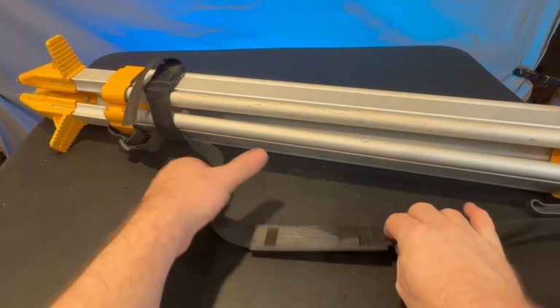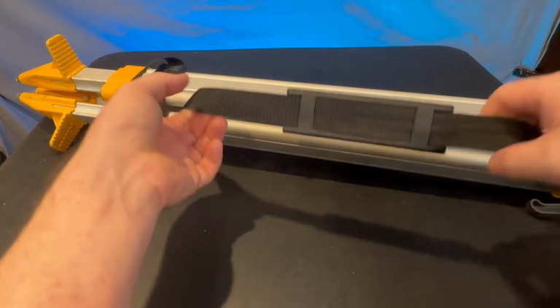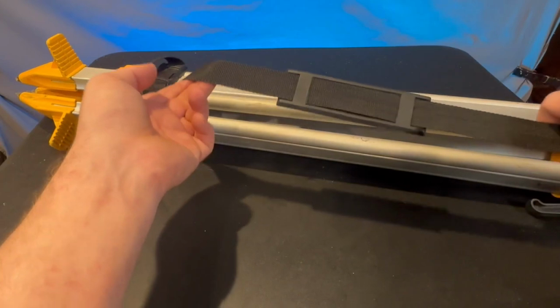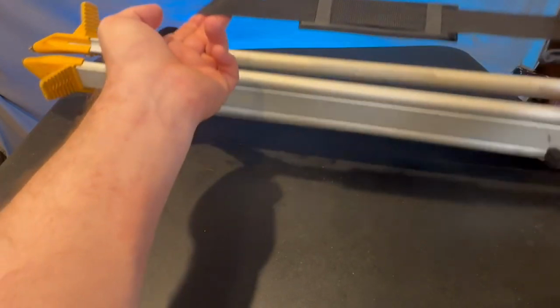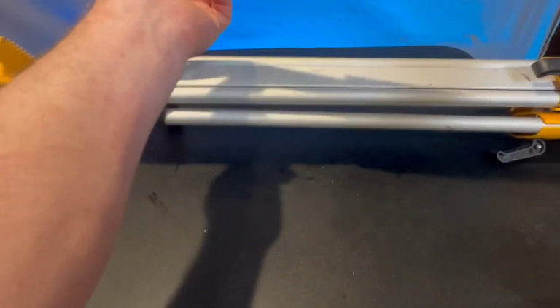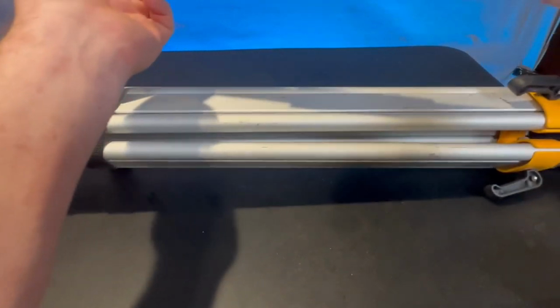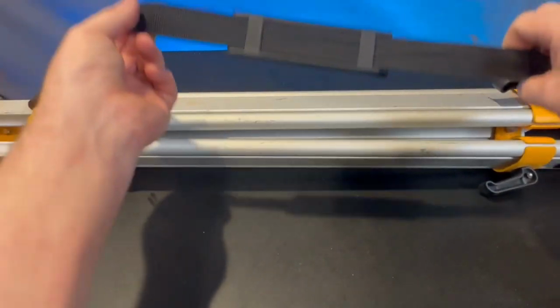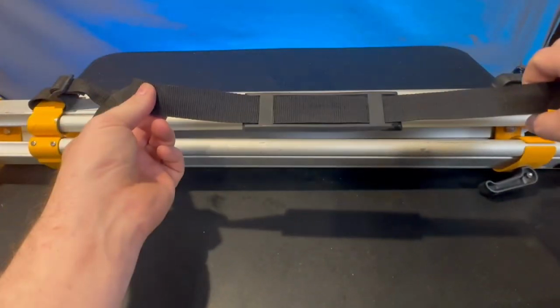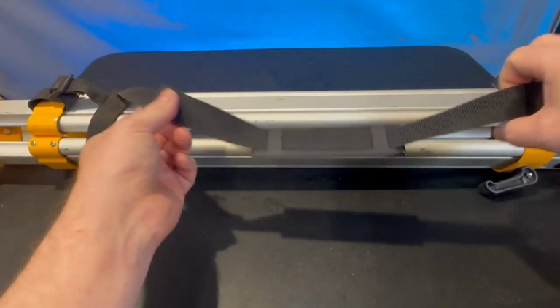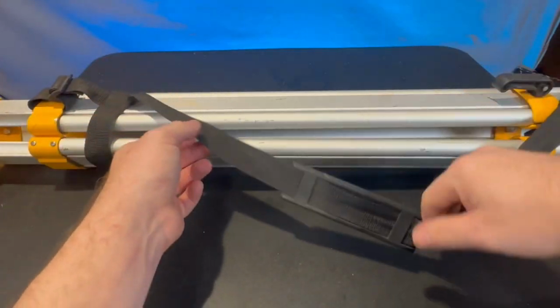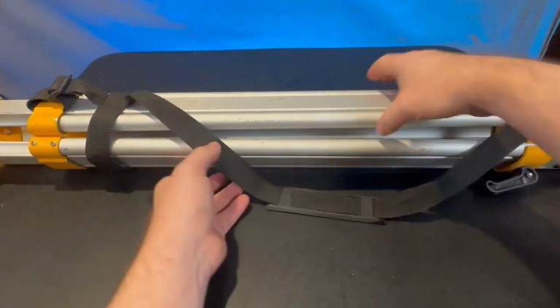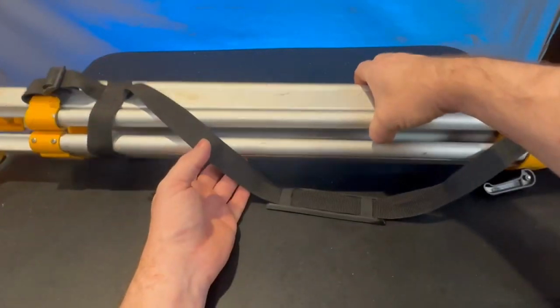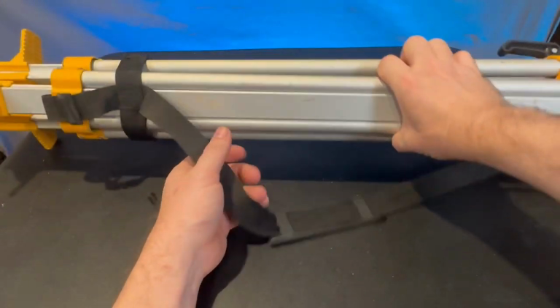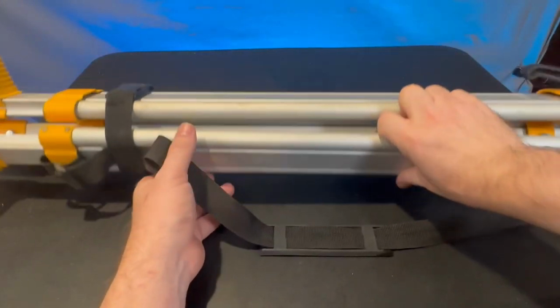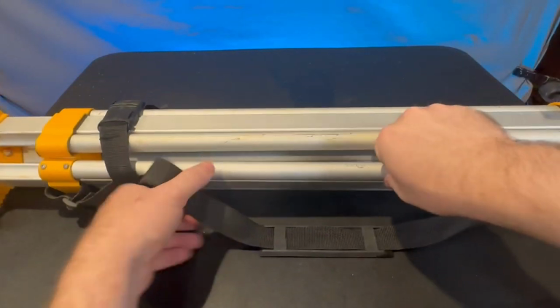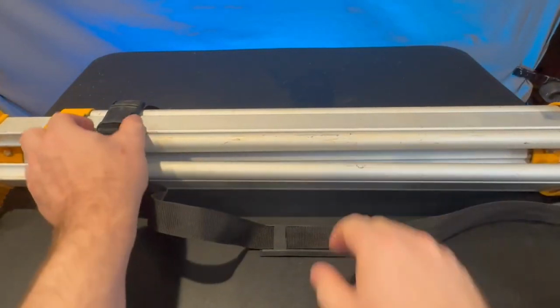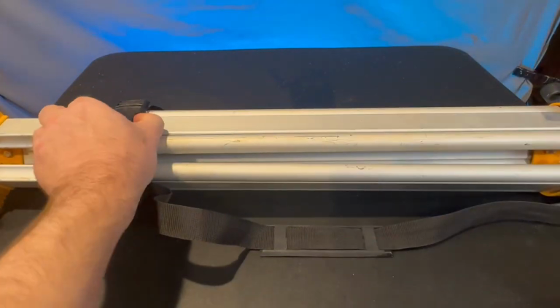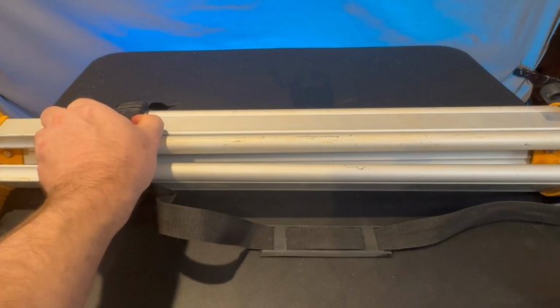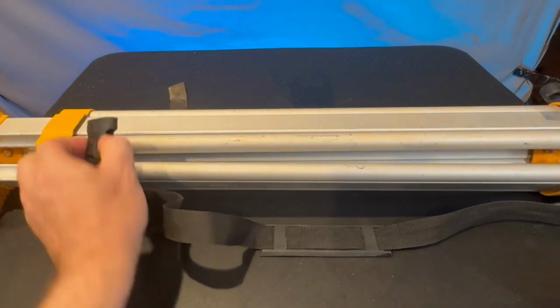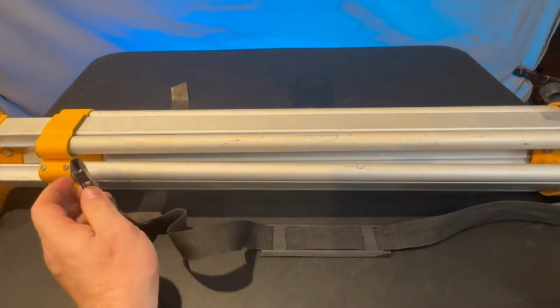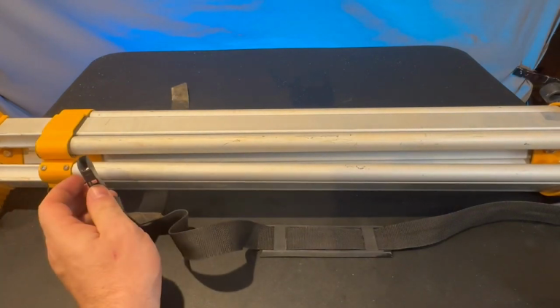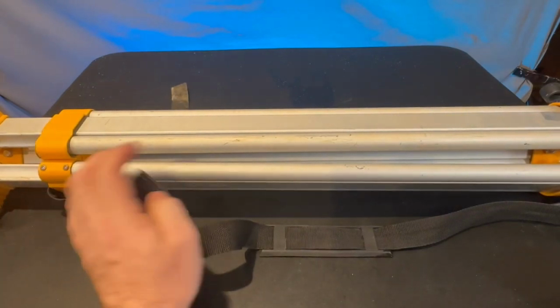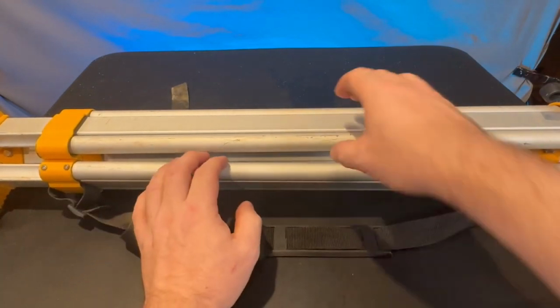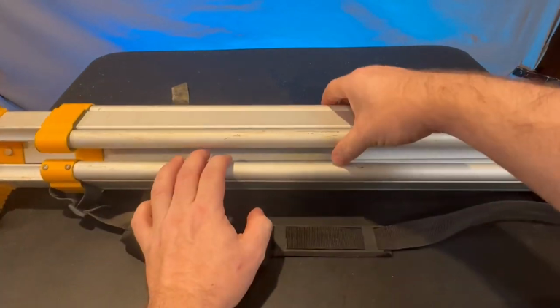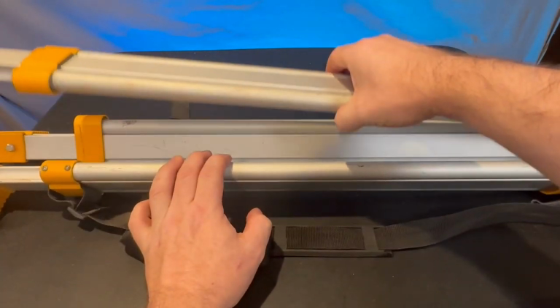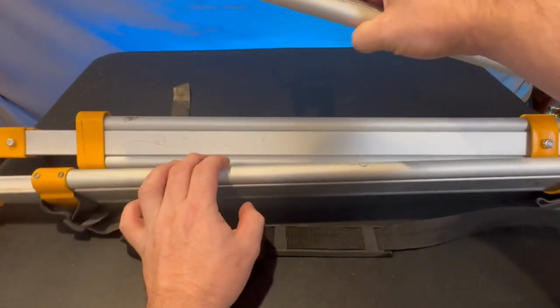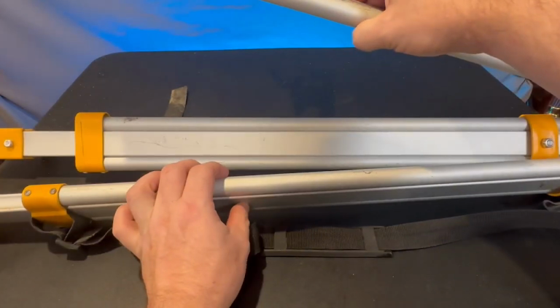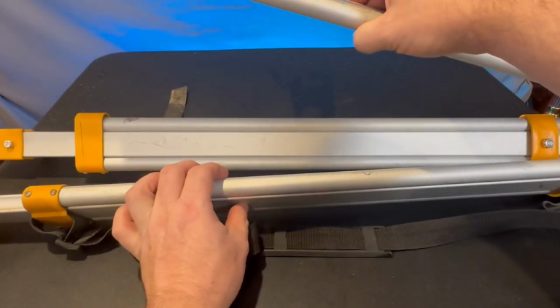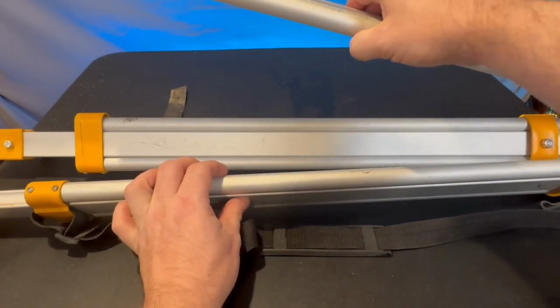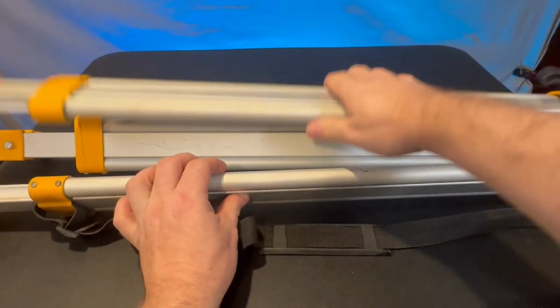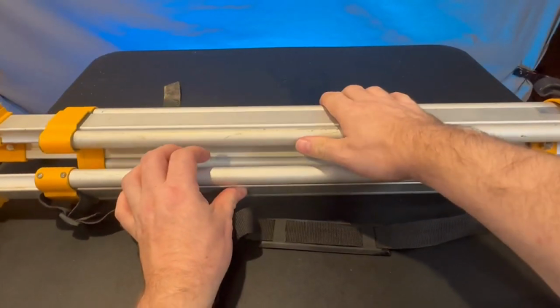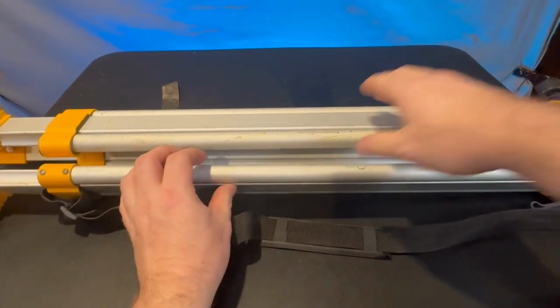It does come with this little handle here so you can grab and go, coming on and off your truck. This opens up here so it holds everything — all the legs — in place.